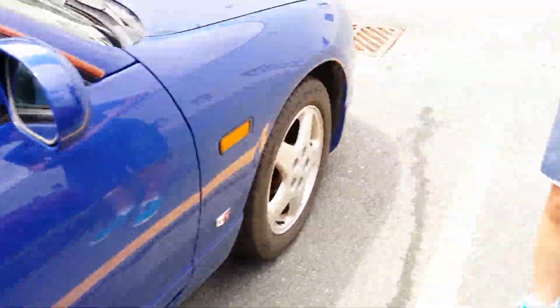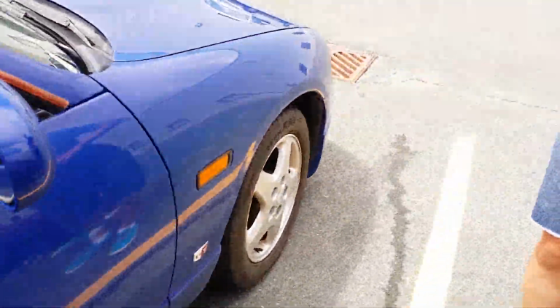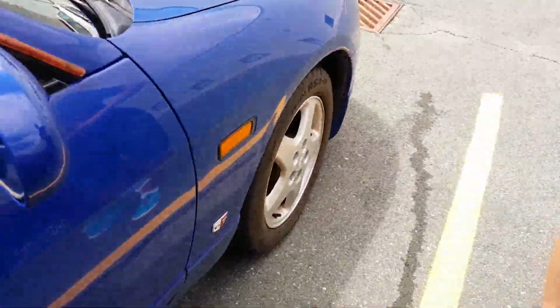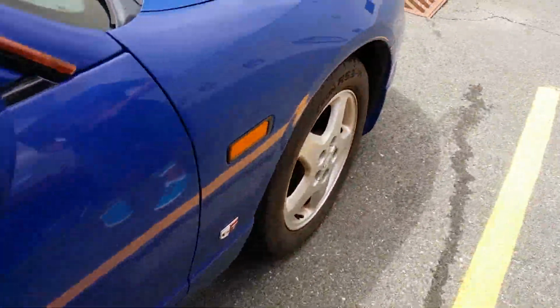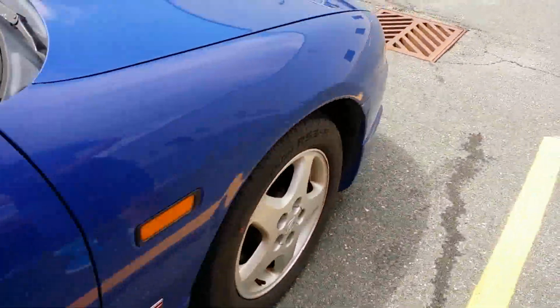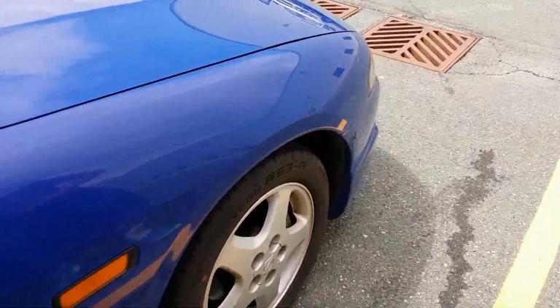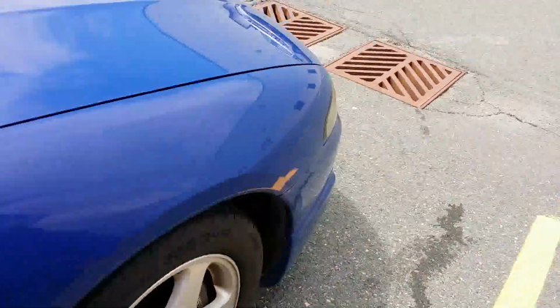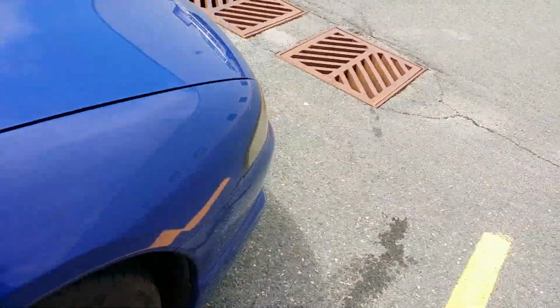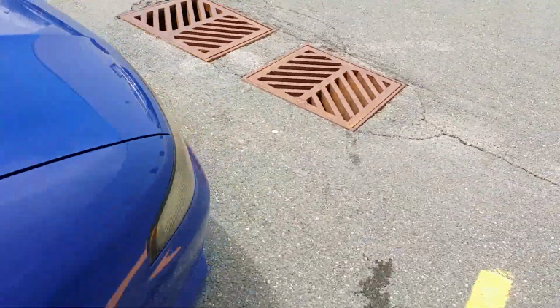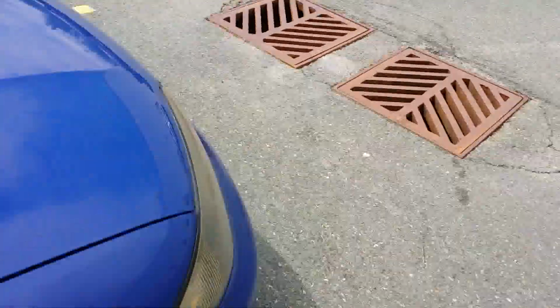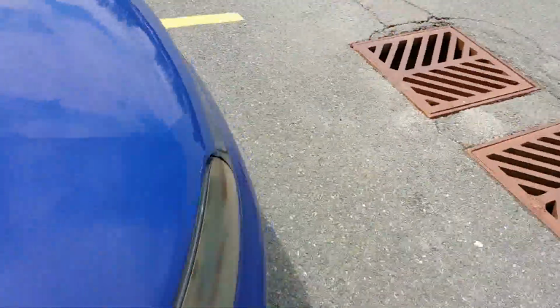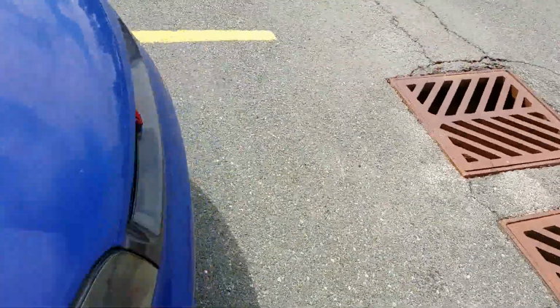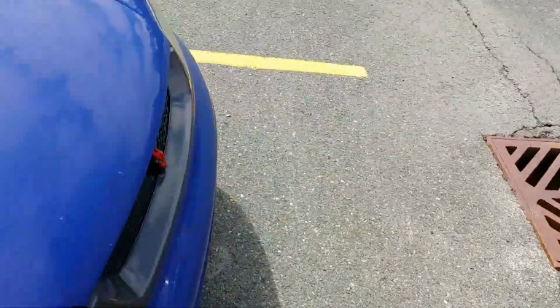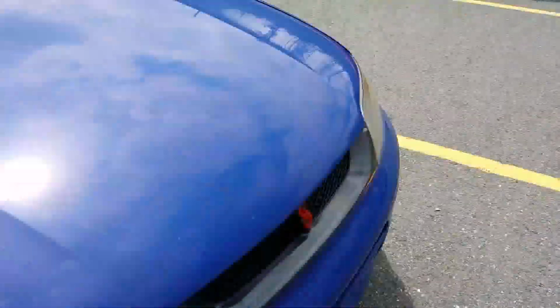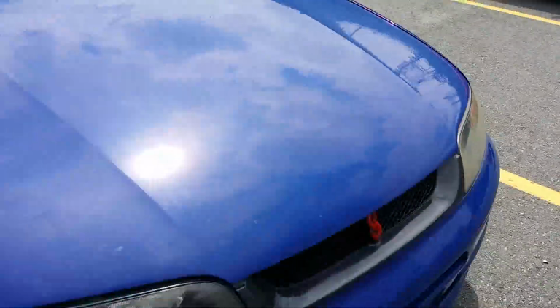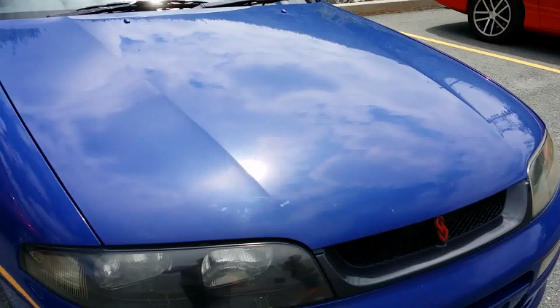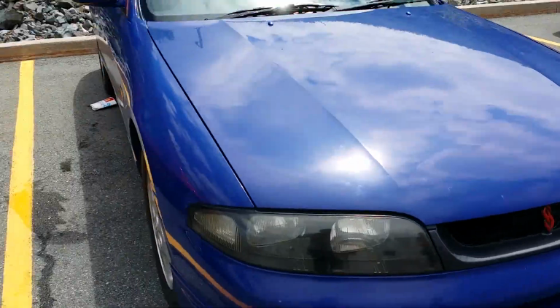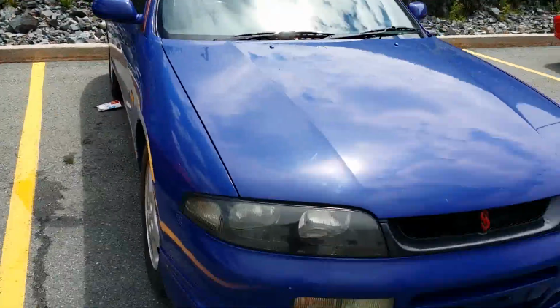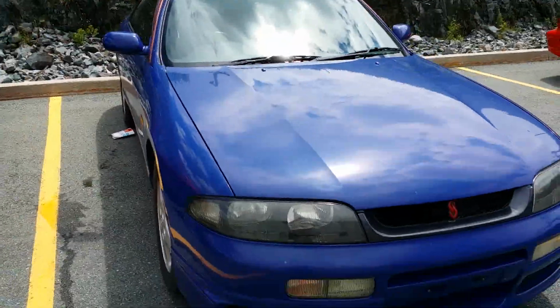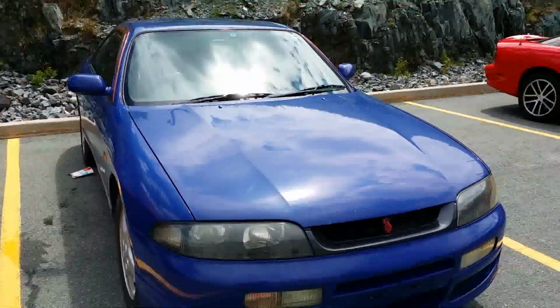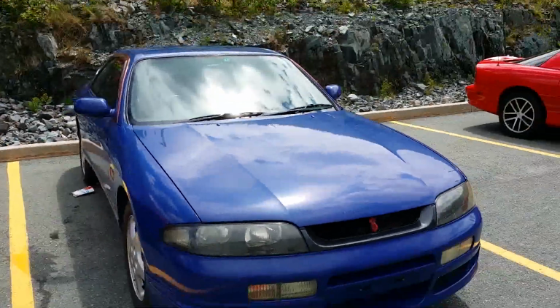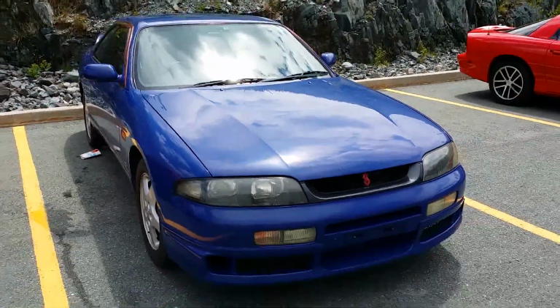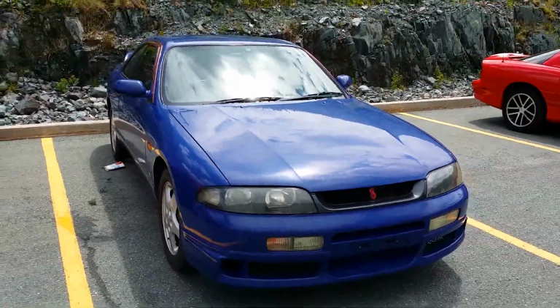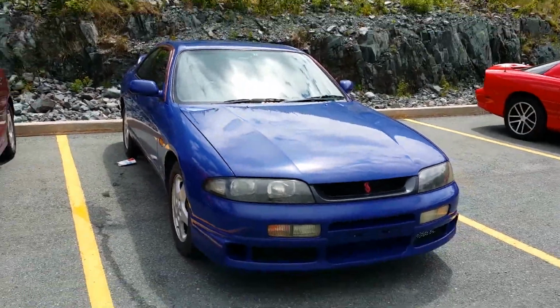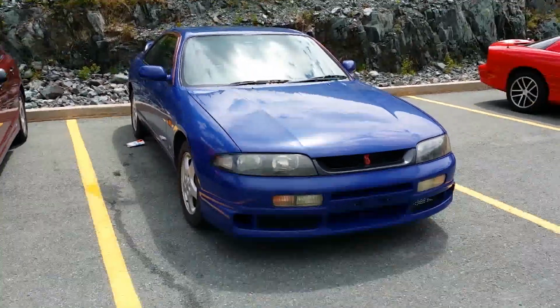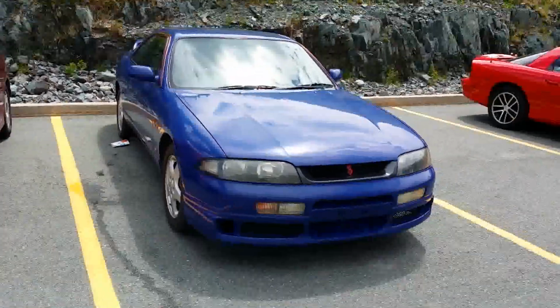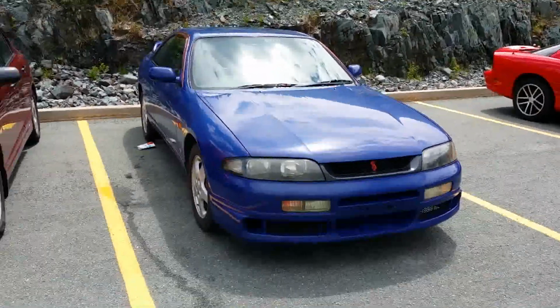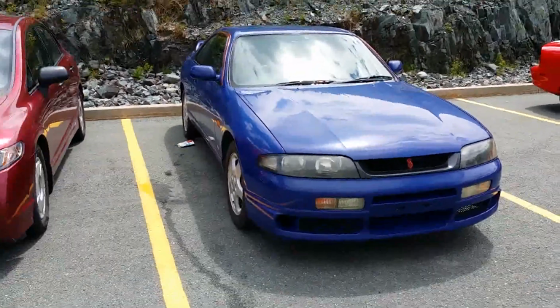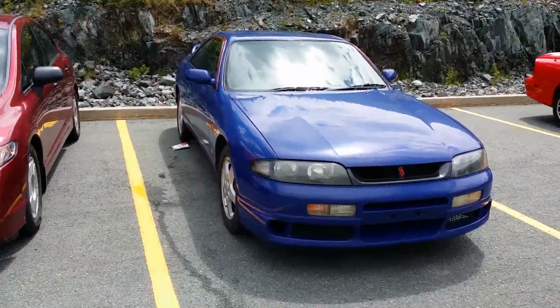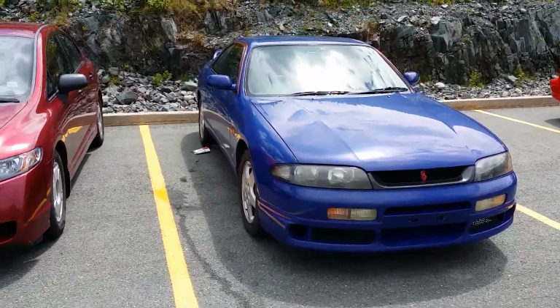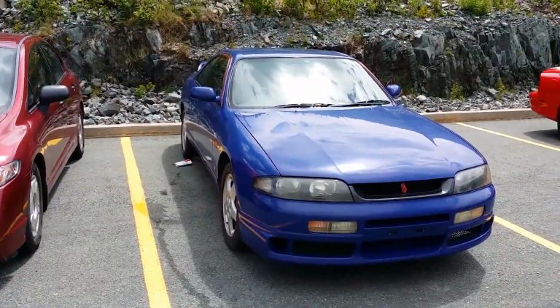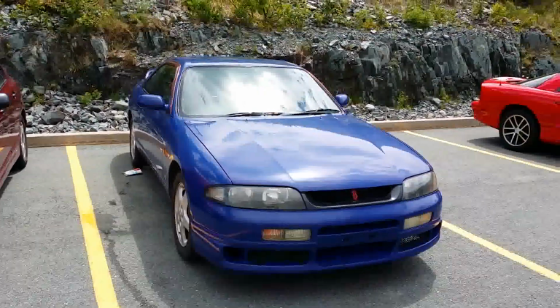We've seen a lot today — after you left your house there was an R32, and you see two R33s and R34s, and I saw an R35 yesterday. Thanks for watching. This is probably the final one we were finding.